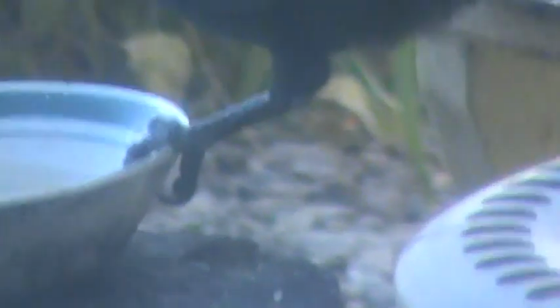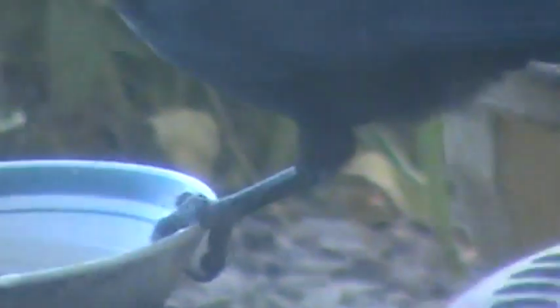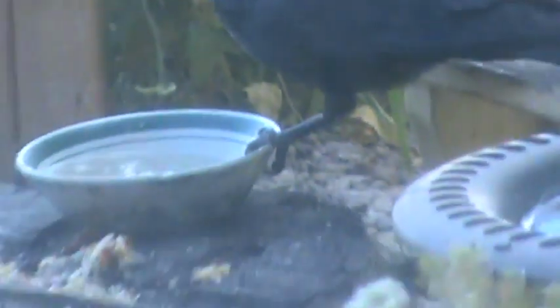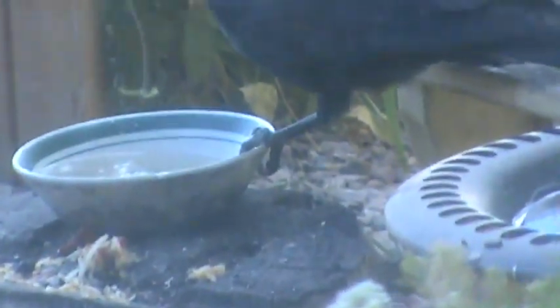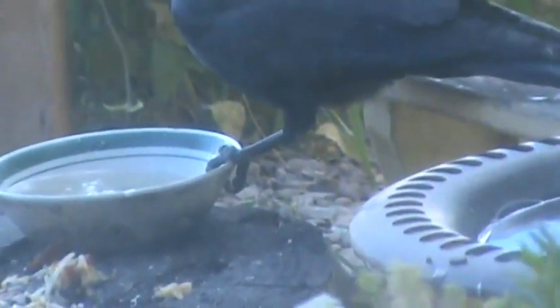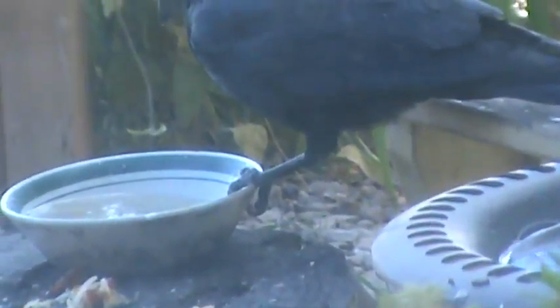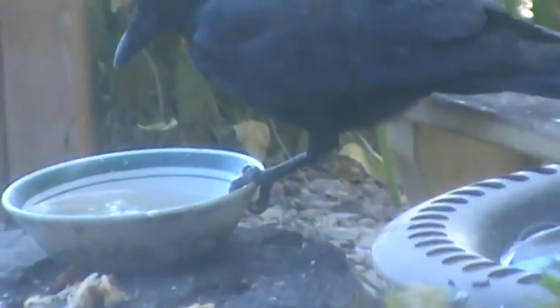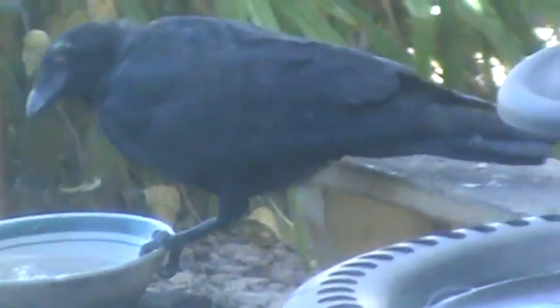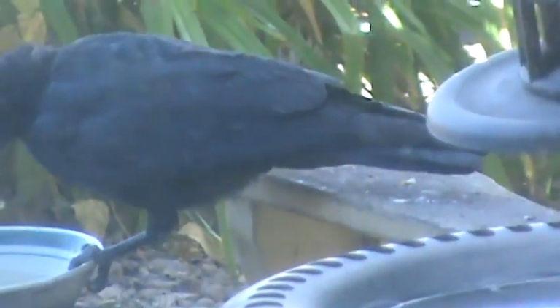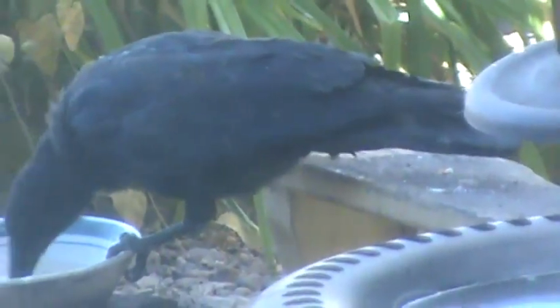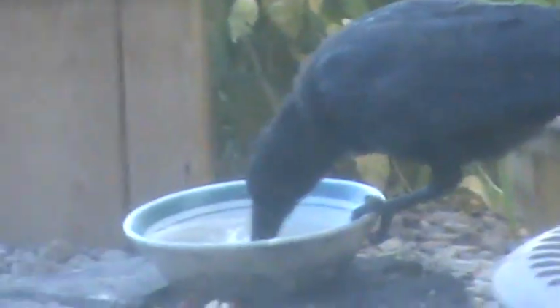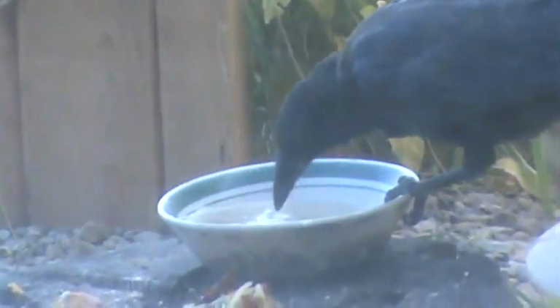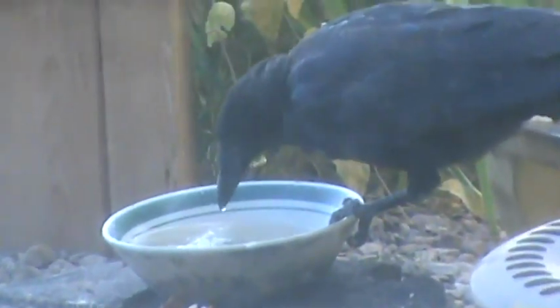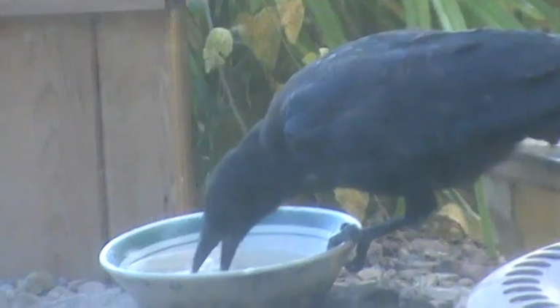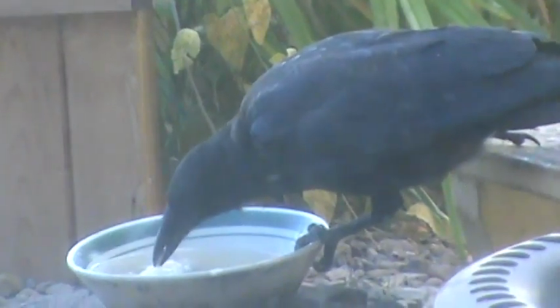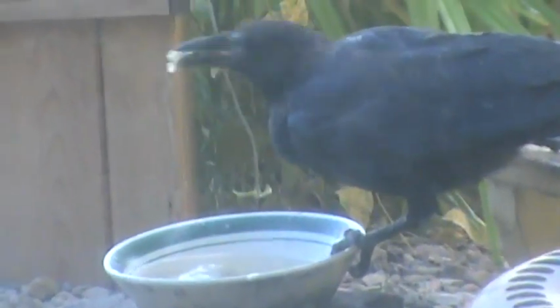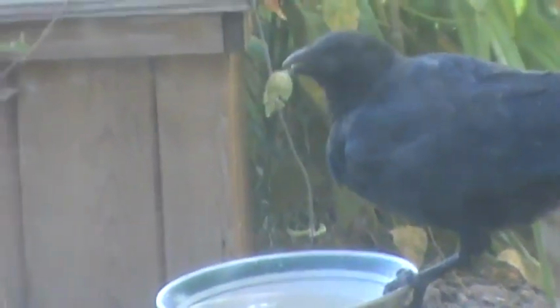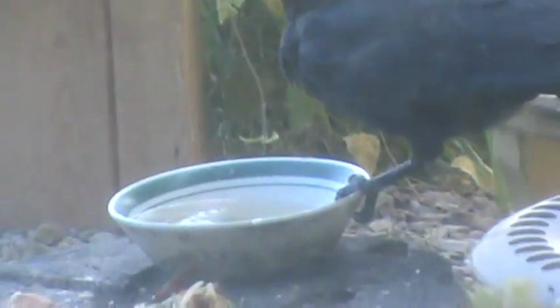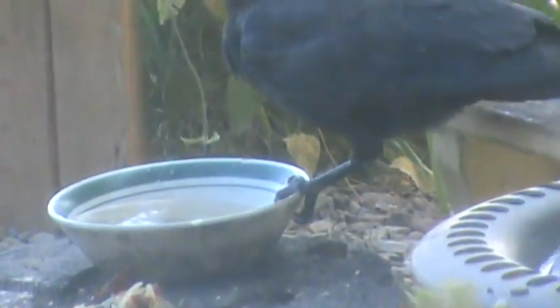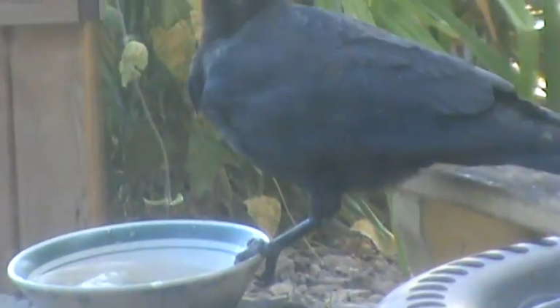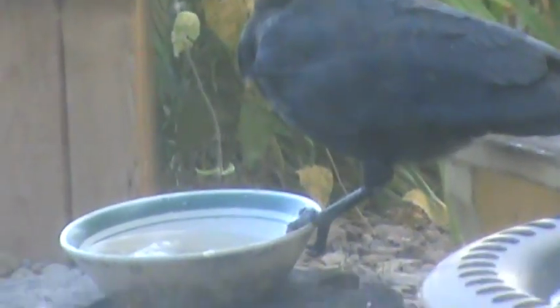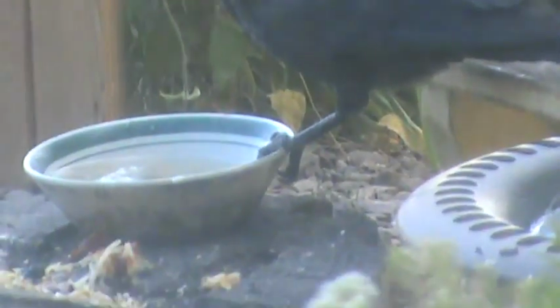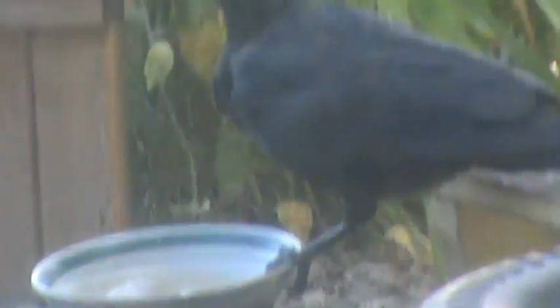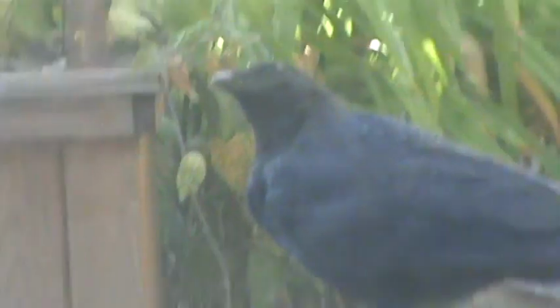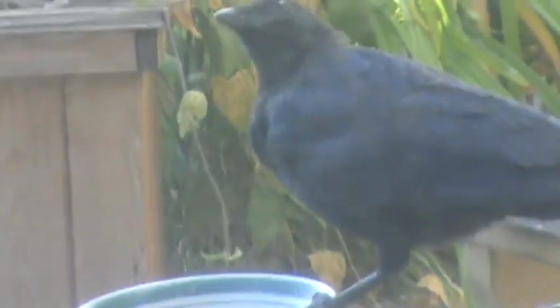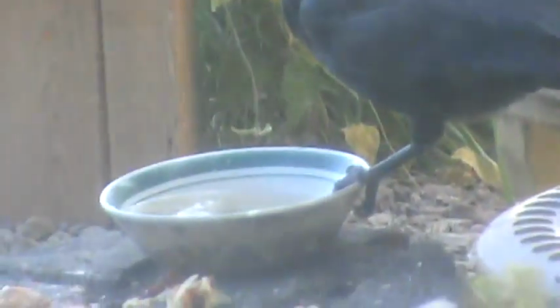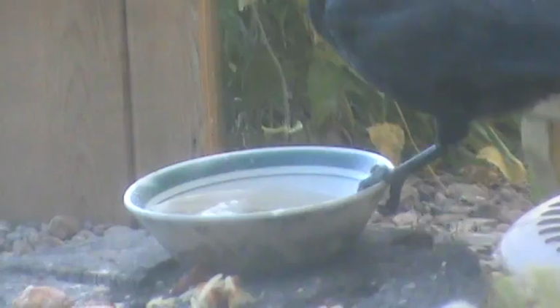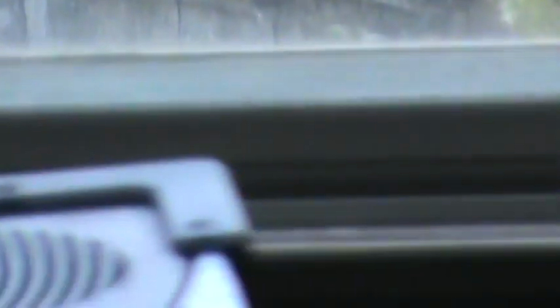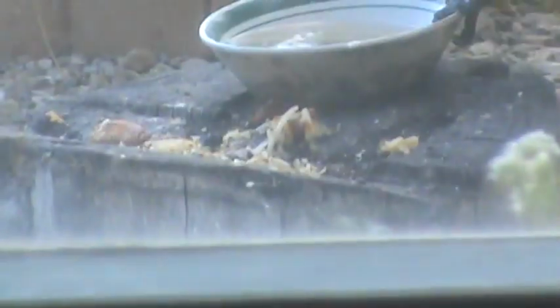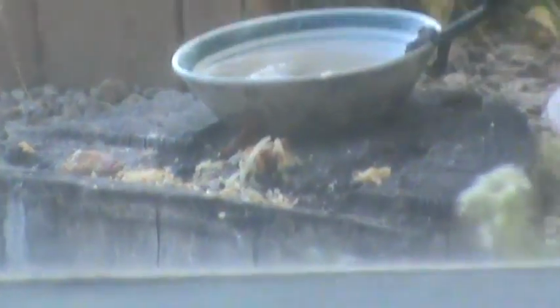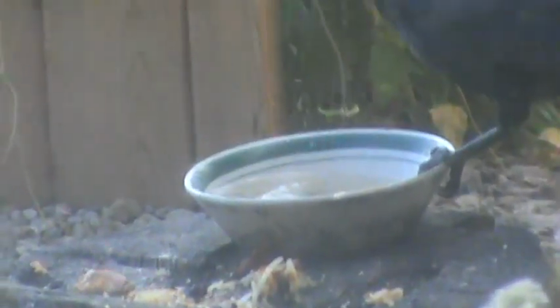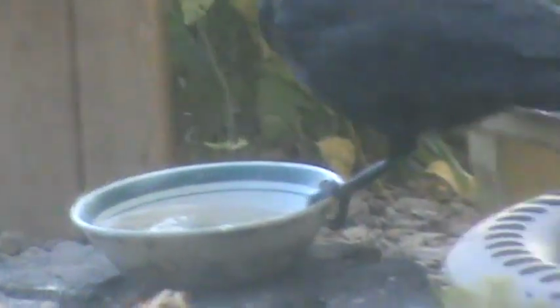Look at this chick's technique — the foot on the bench and then on the bowl. Only the chicks this year do that. Look at that big stretch. Cassius does his foot on the stump and then the bowl.